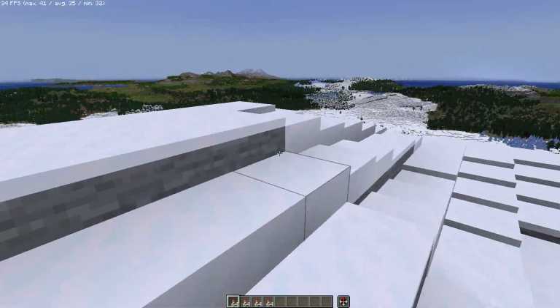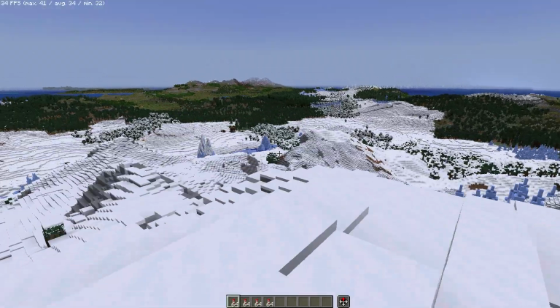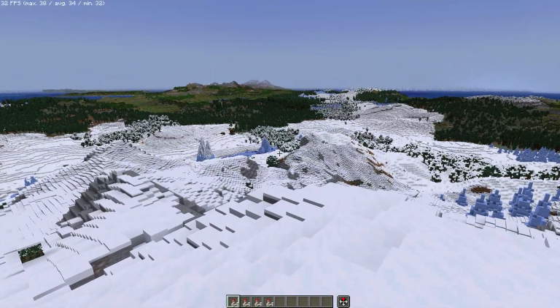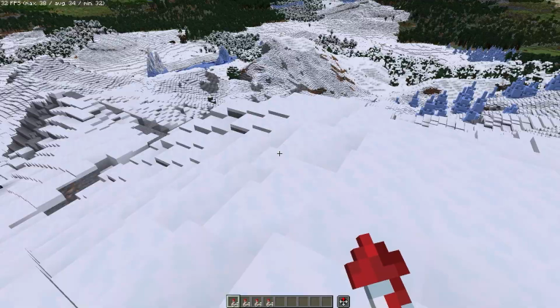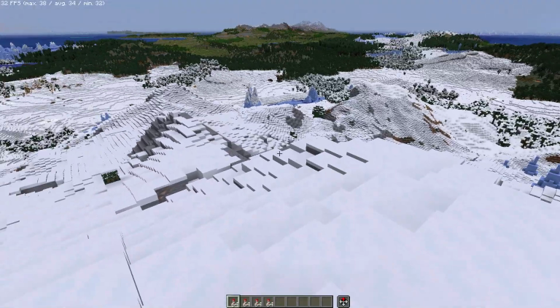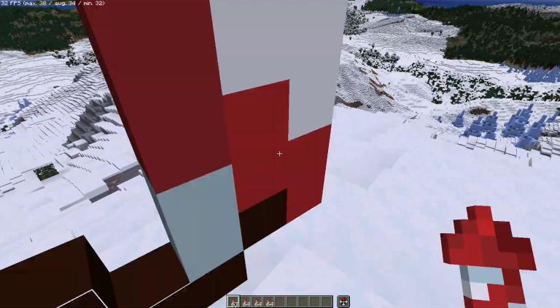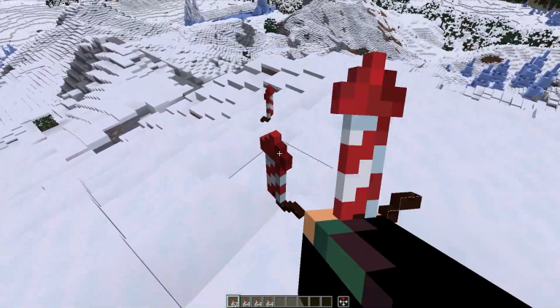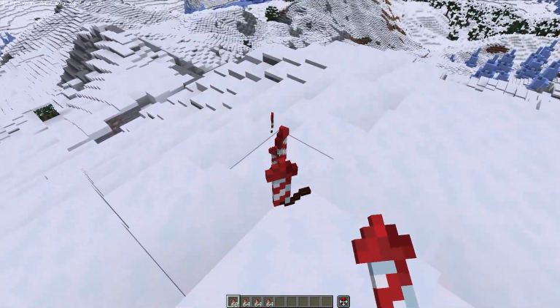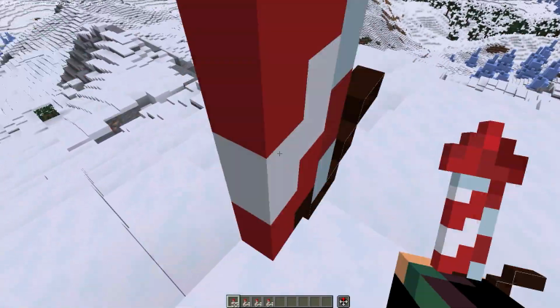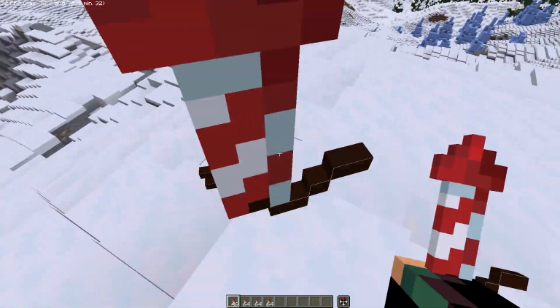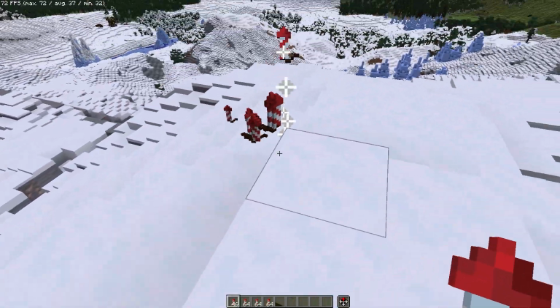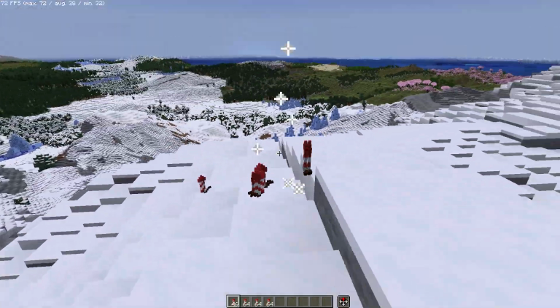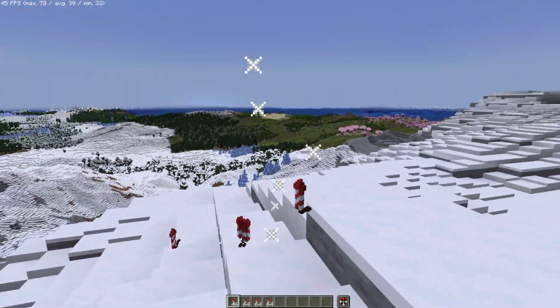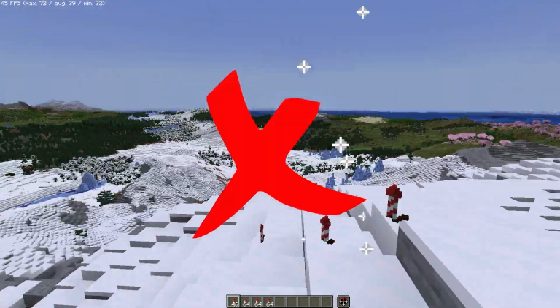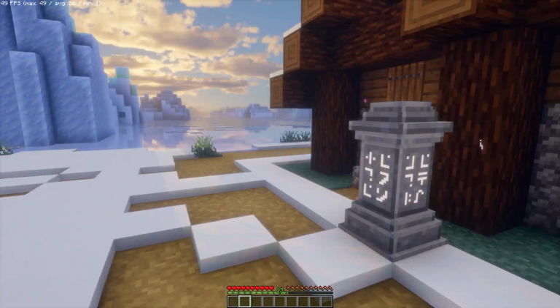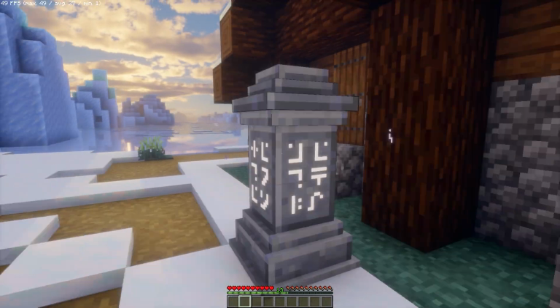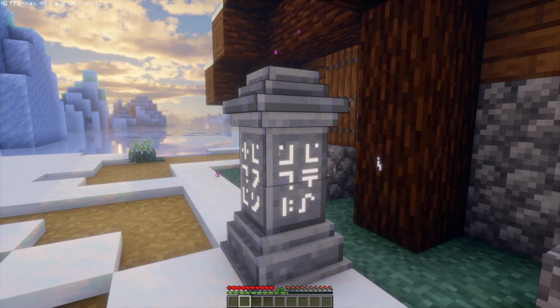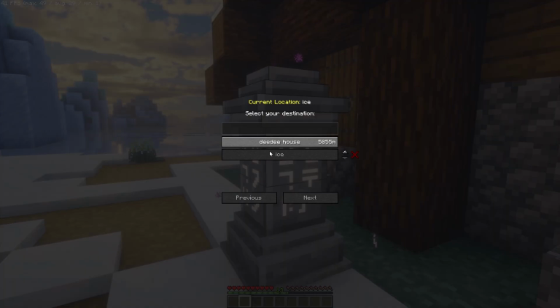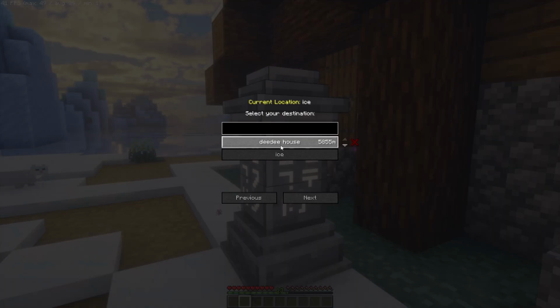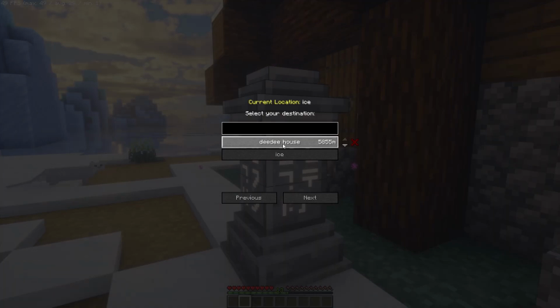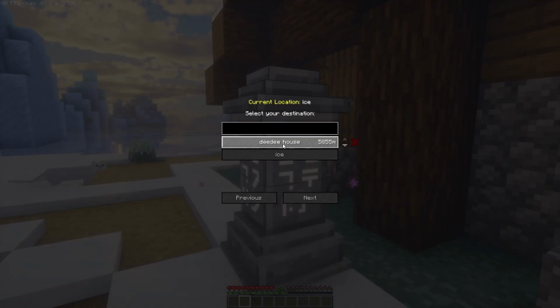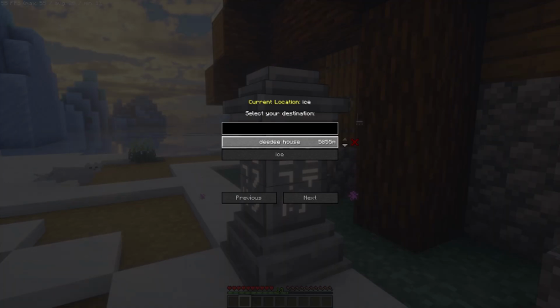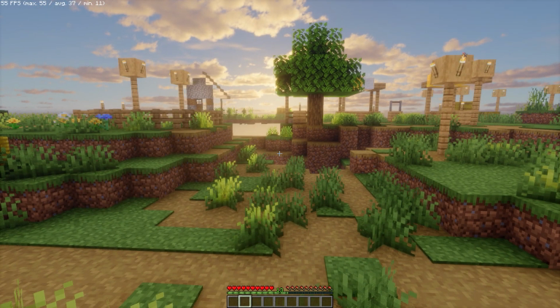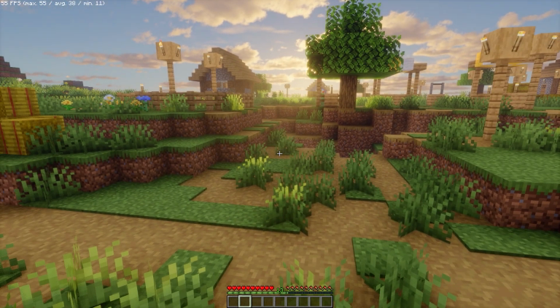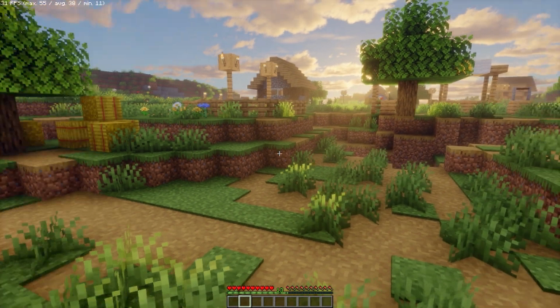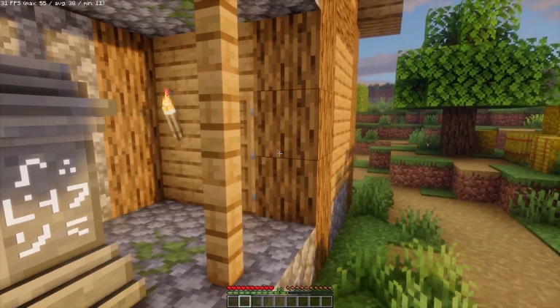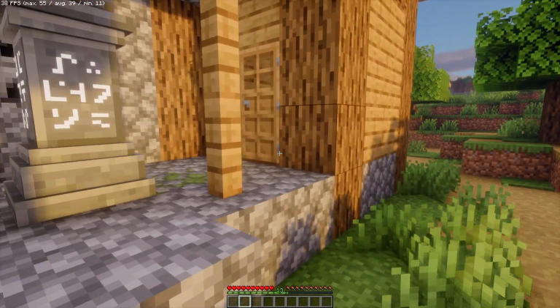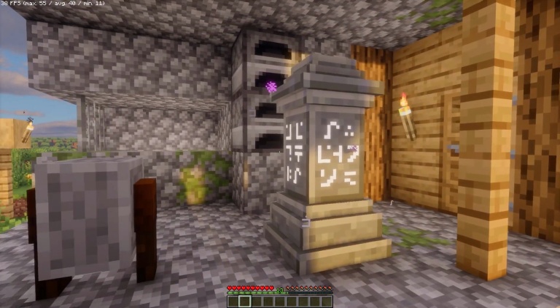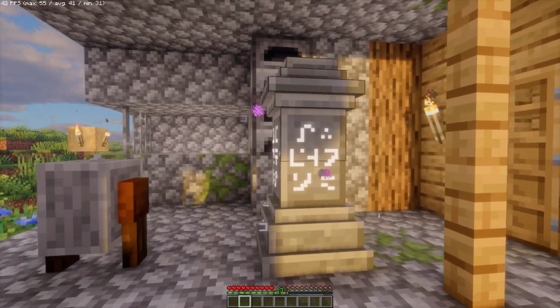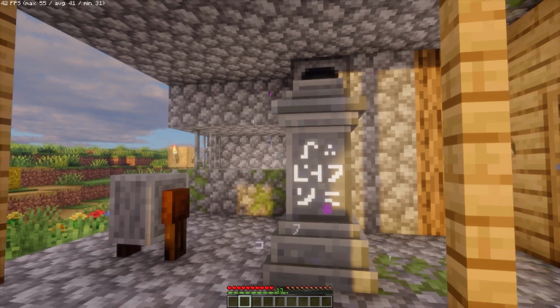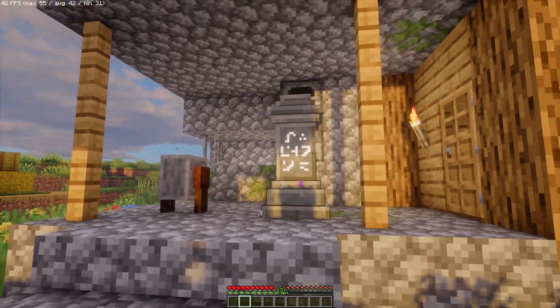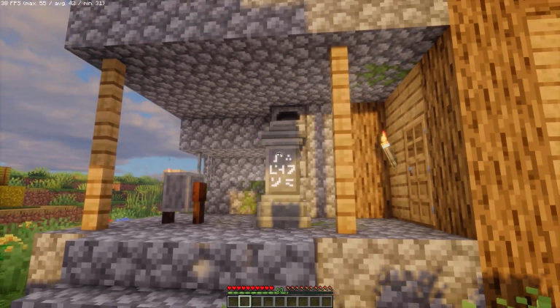Now with this huge world, traveling far distances is a big problem and a costly one. That's why we have the Waystones mod. You can just teleport to some other place in your survival world, though it will cost you some levels.